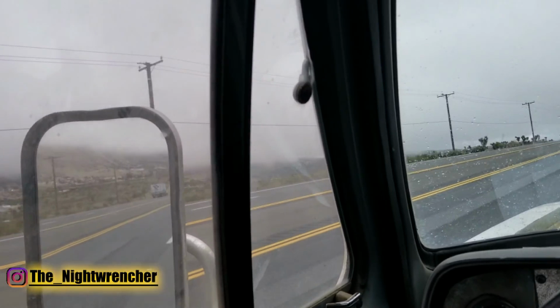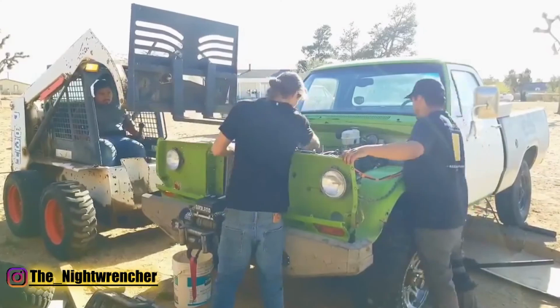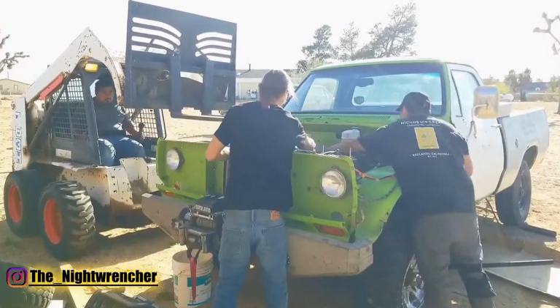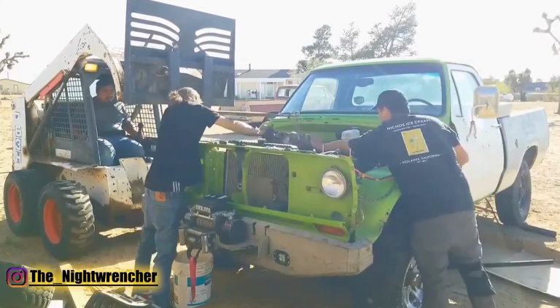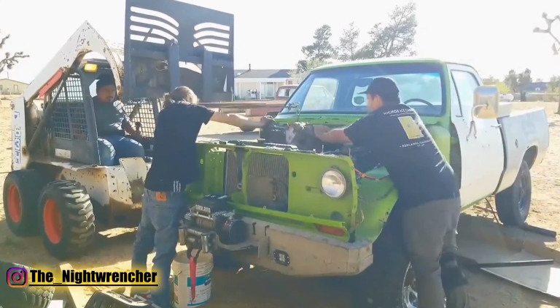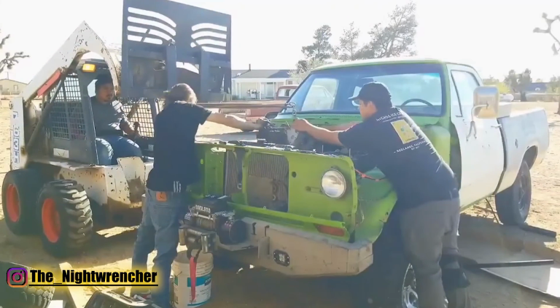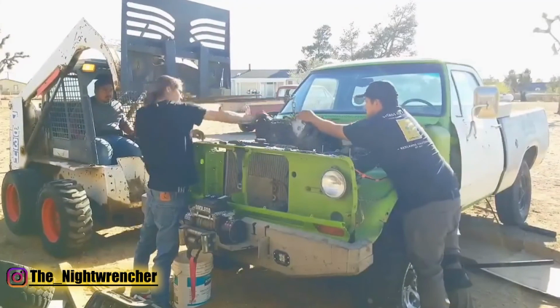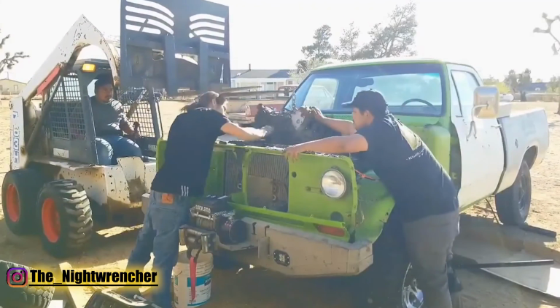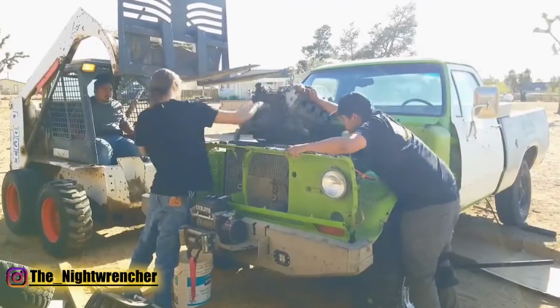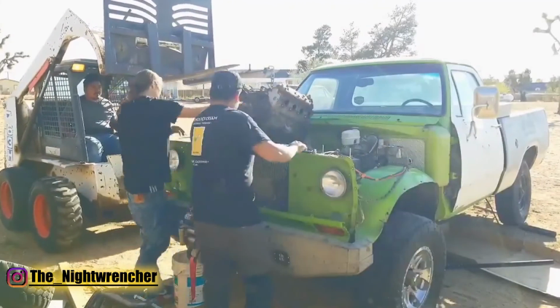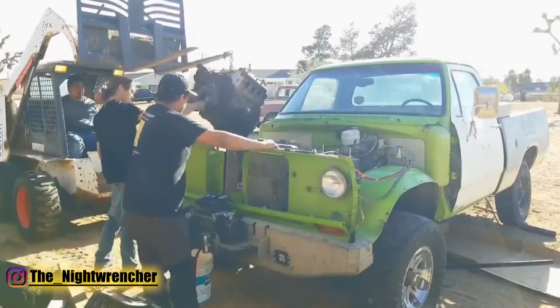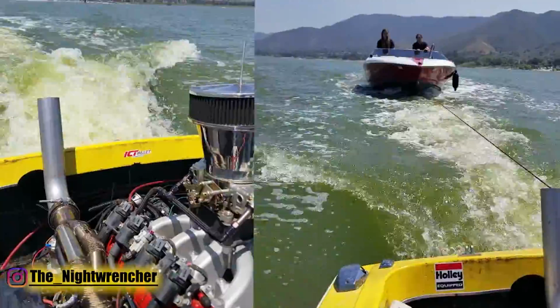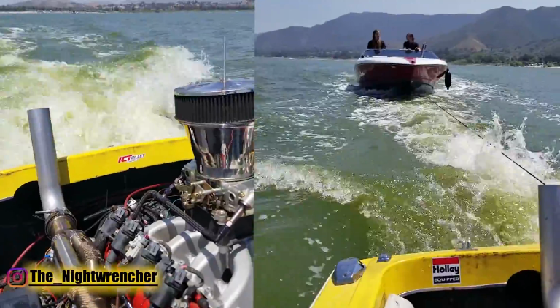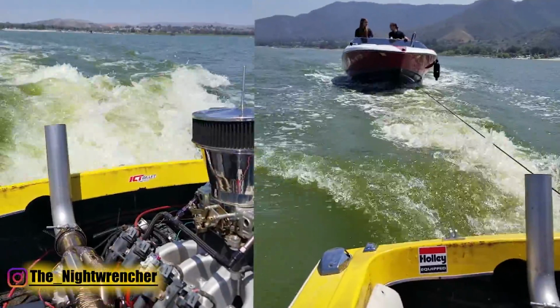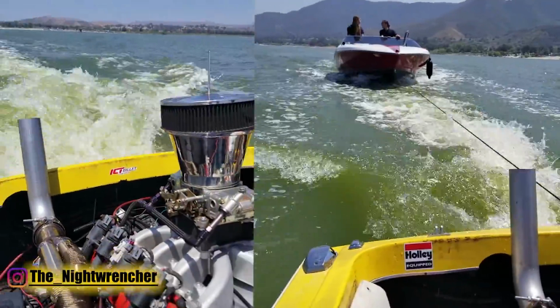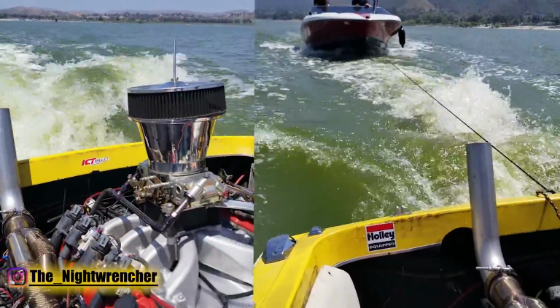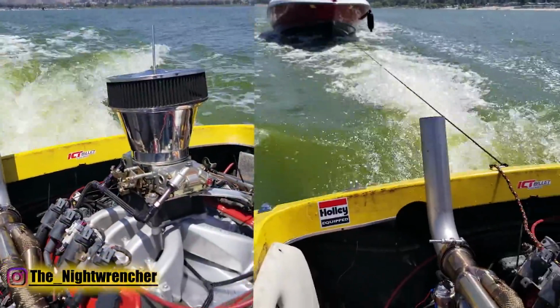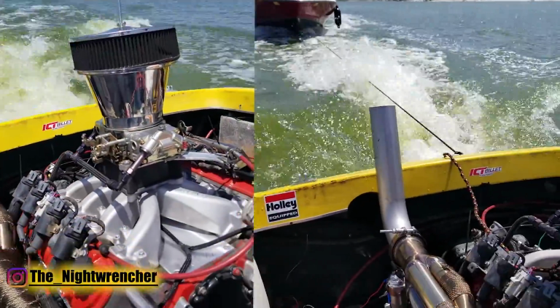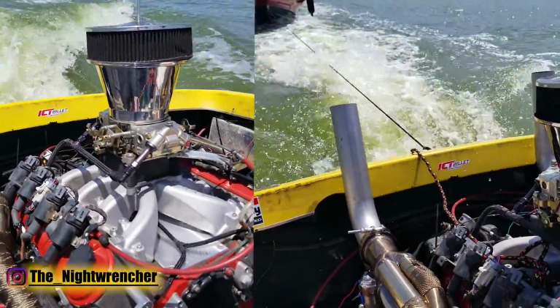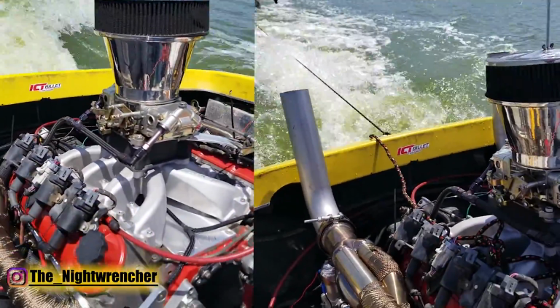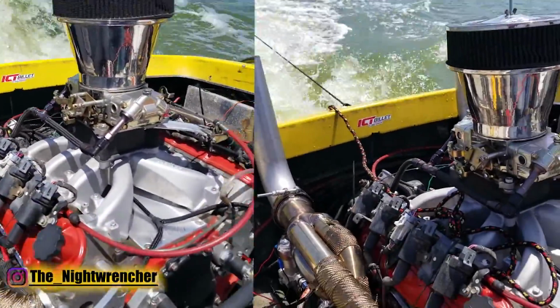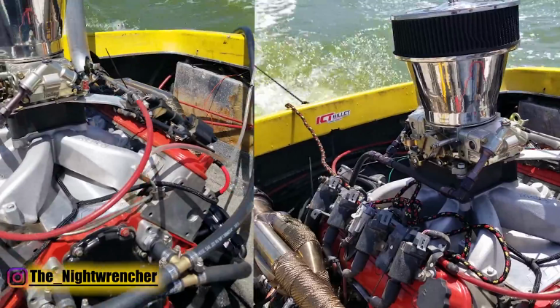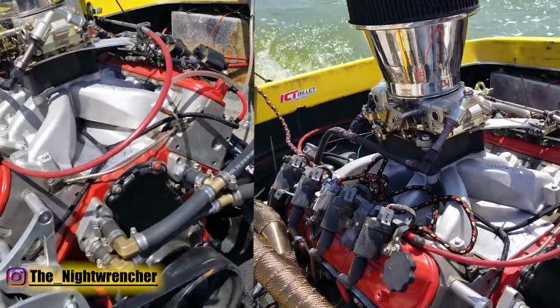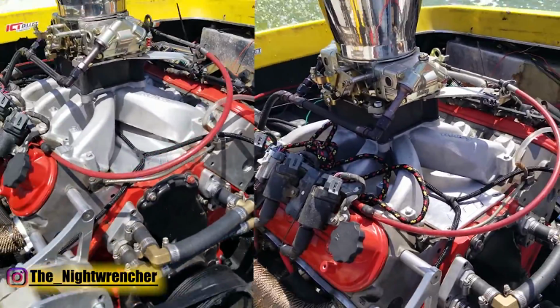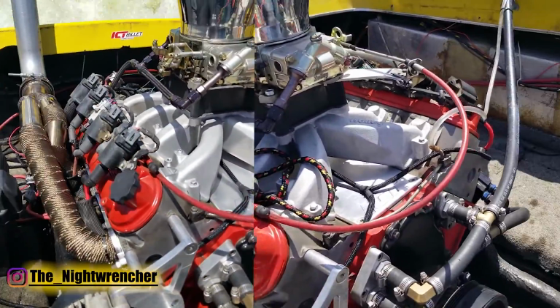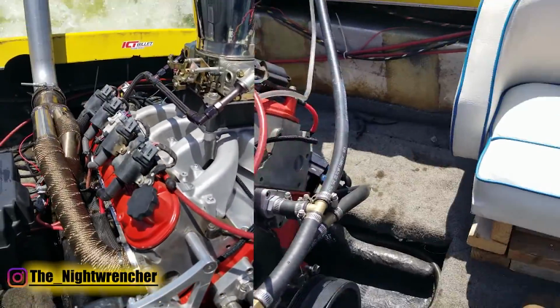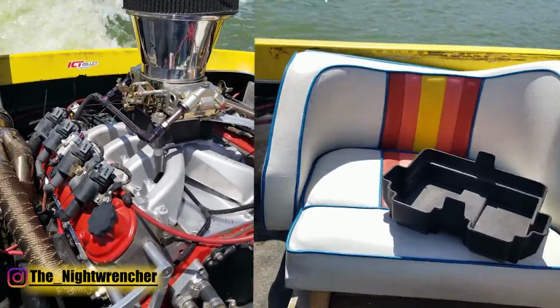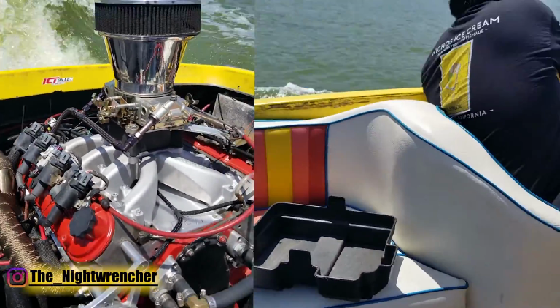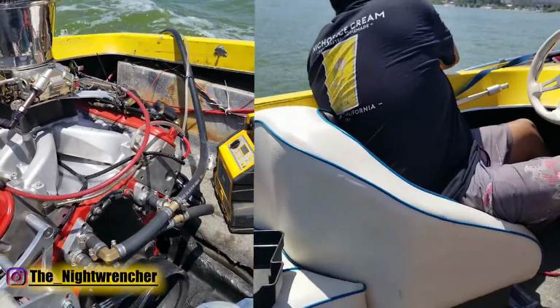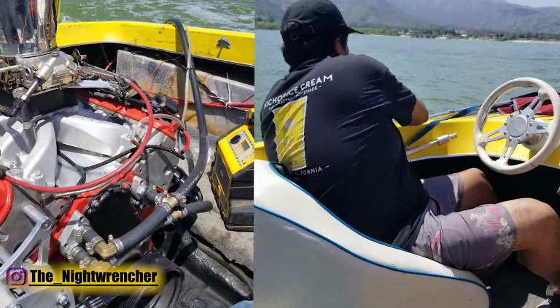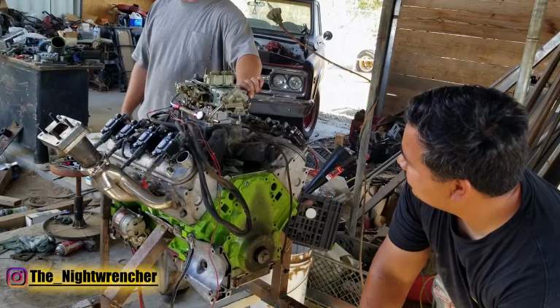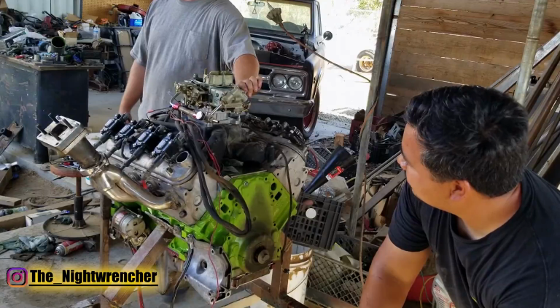Eventually I got tired of the 5.3 and I gave that engine to my brother. We later put that in a boat, running the same SmartSpark LS ignition system, and that boat ran the entire summer exactly the way it was when it was in my truck. I had no problems there.